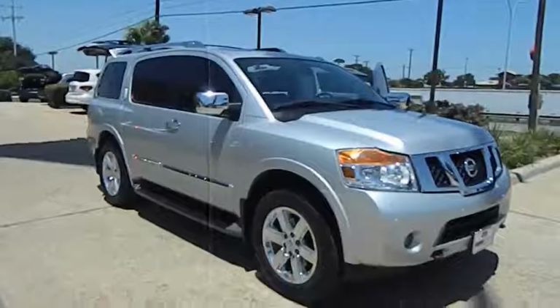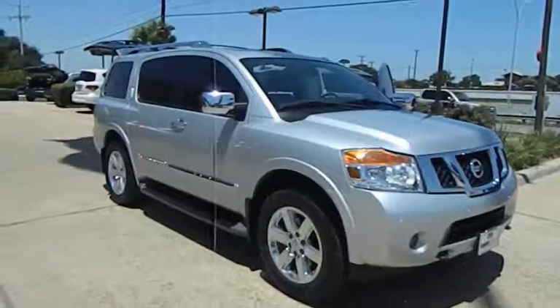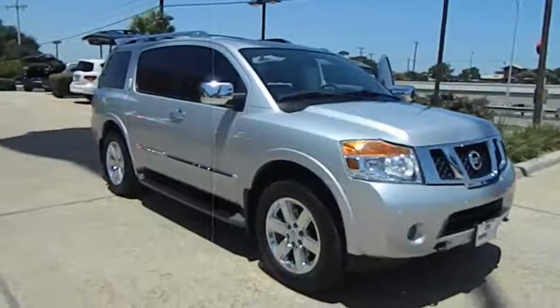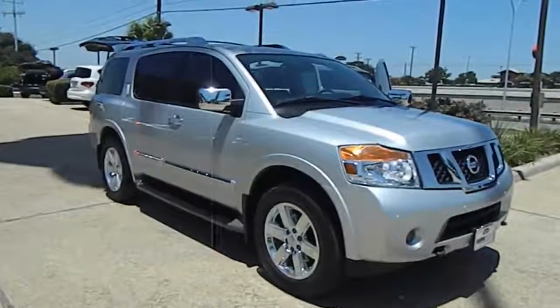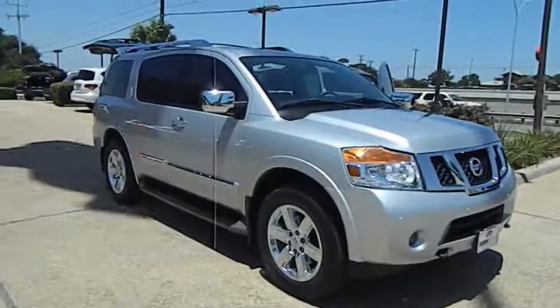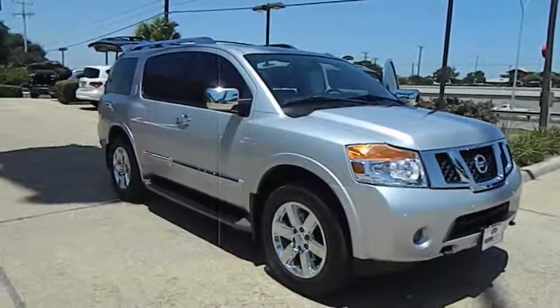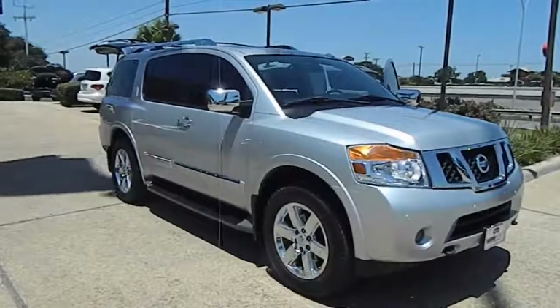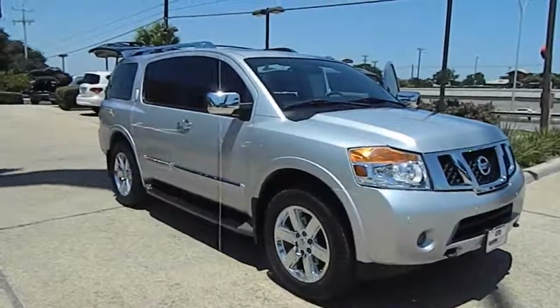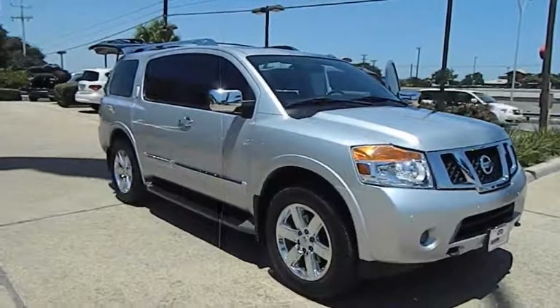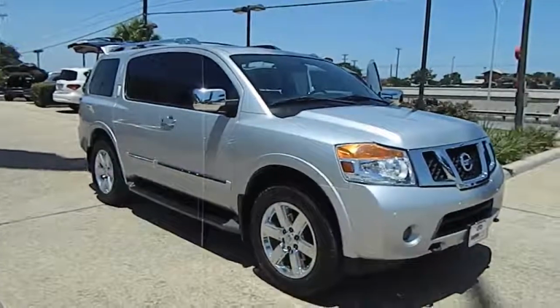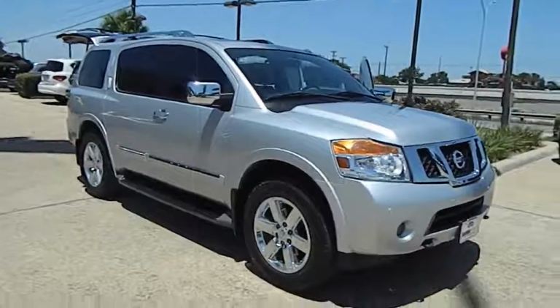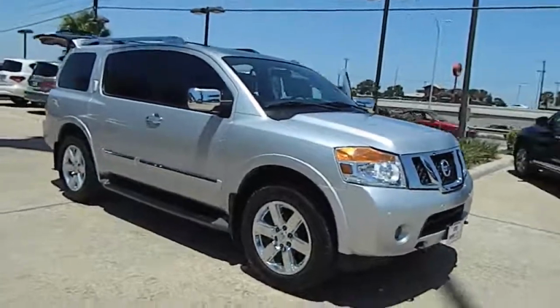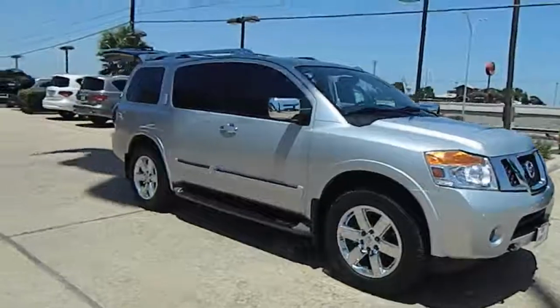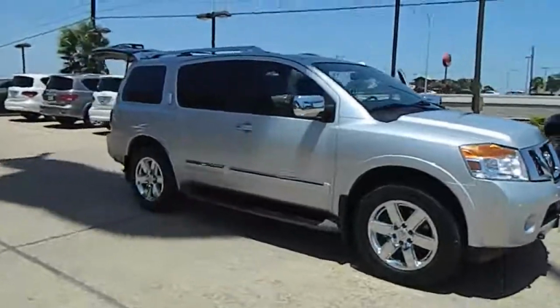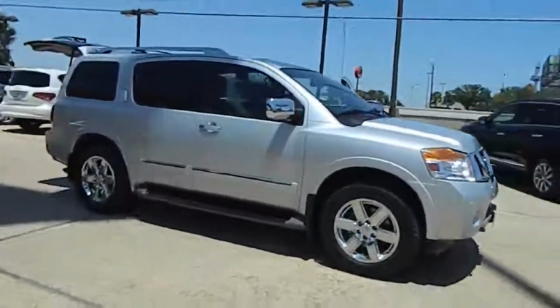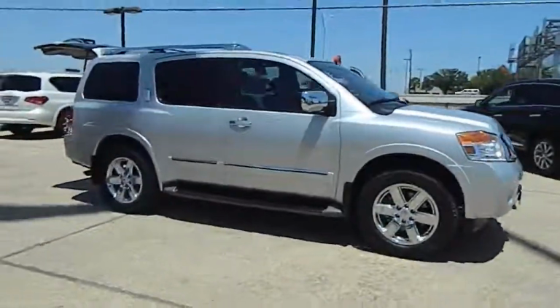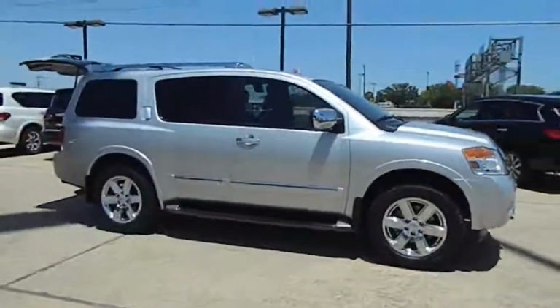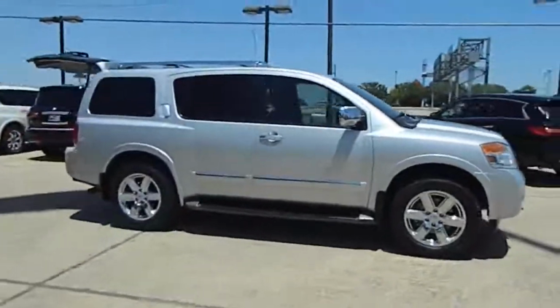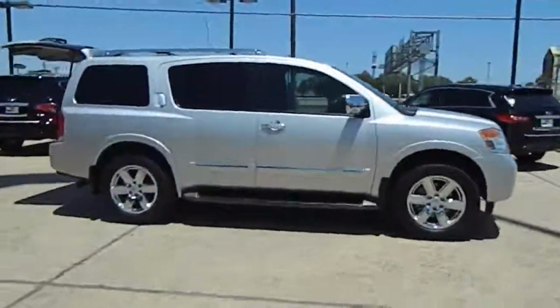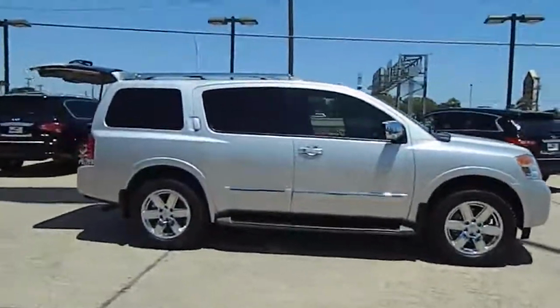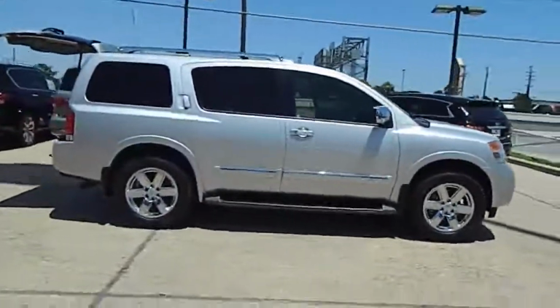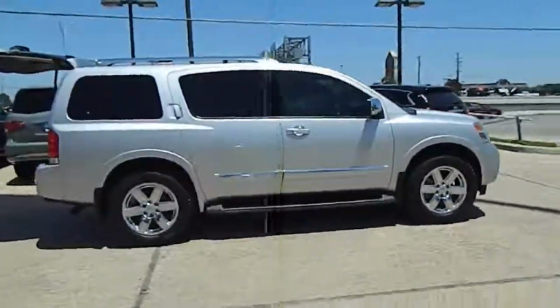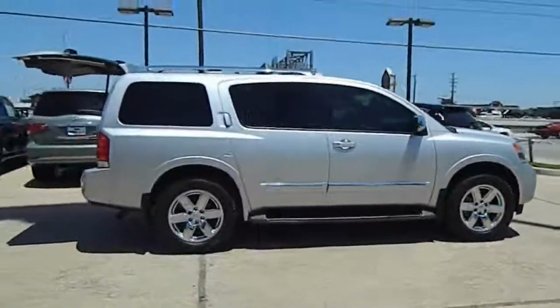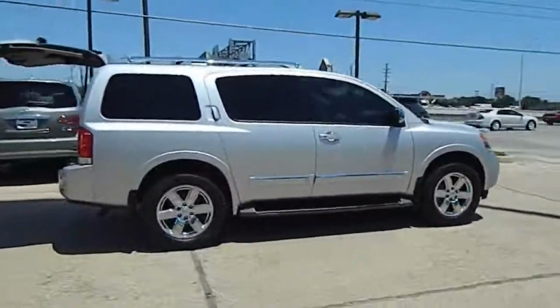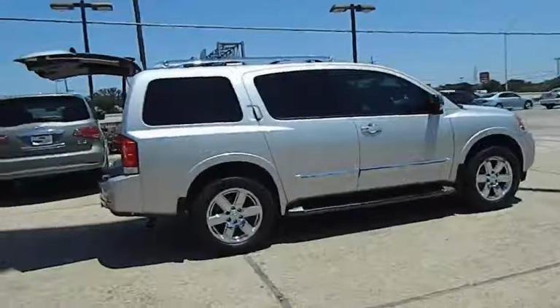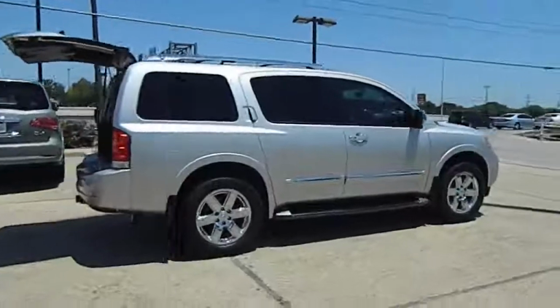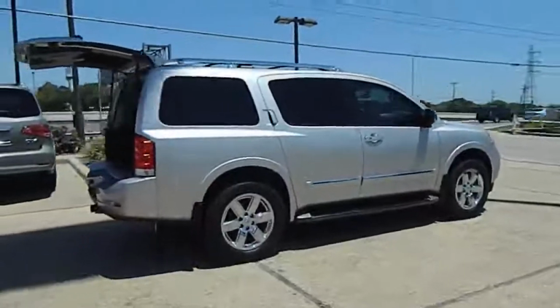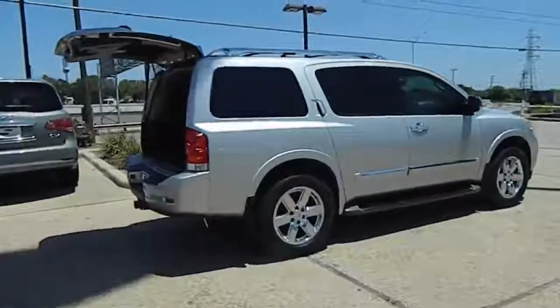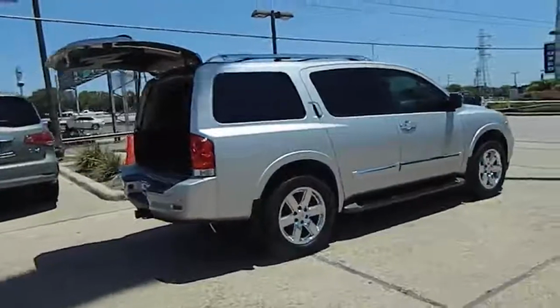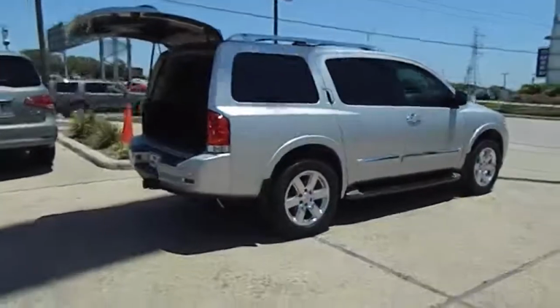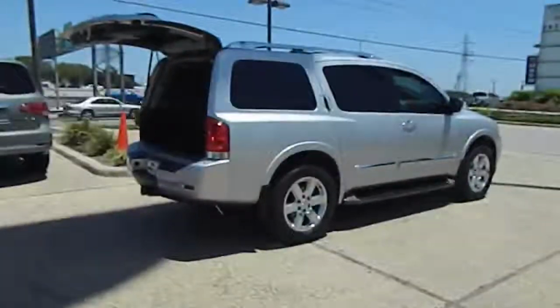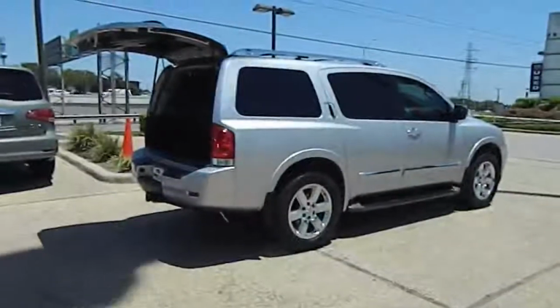2010 Armada. The Nissan Armada seats up to eight comfortably, boasts an endurance V8 engine with 317 horsepower, 385 pounds of torque, and 9,100 pounds of maximum towing capacity.